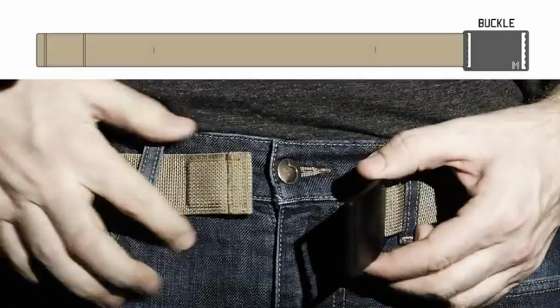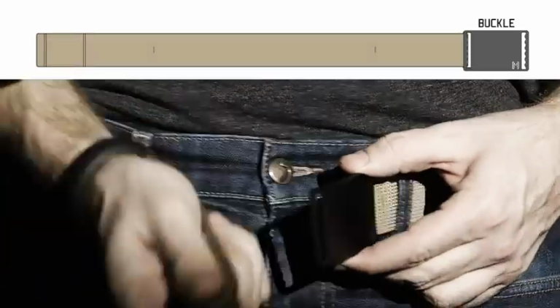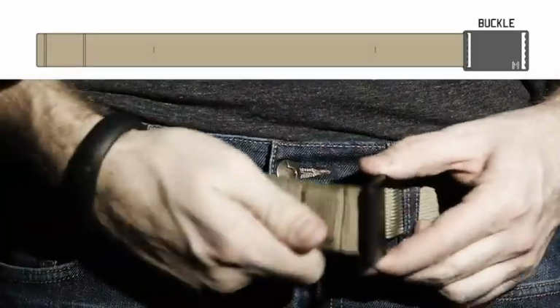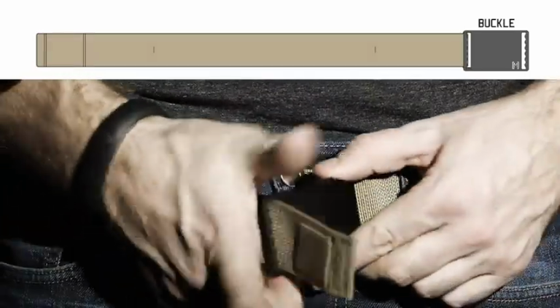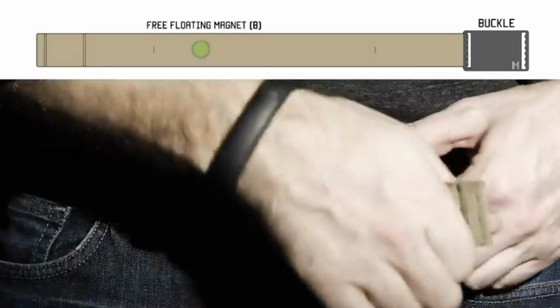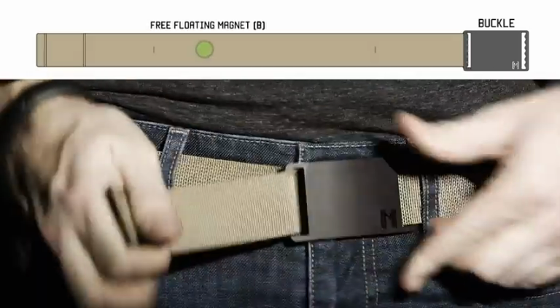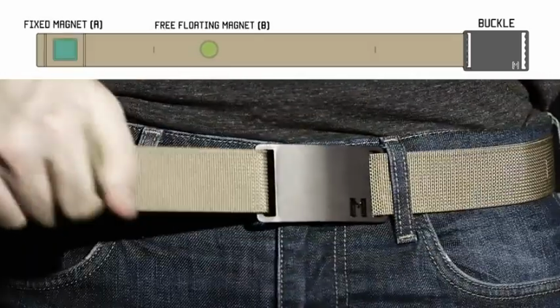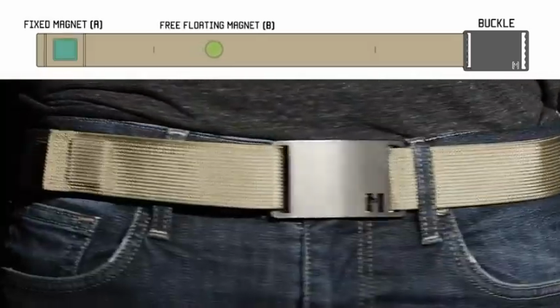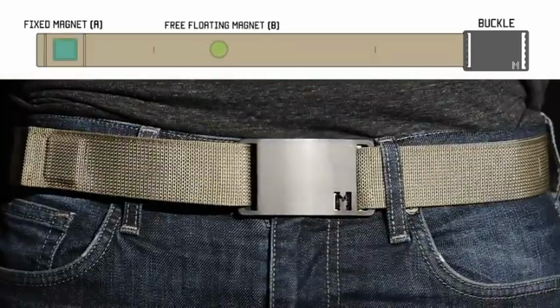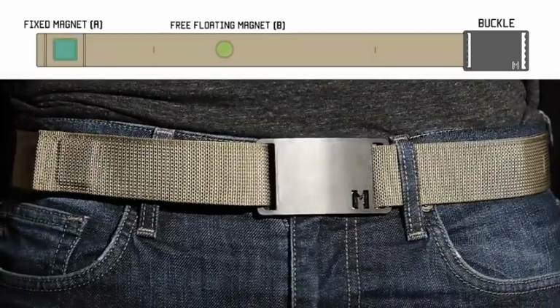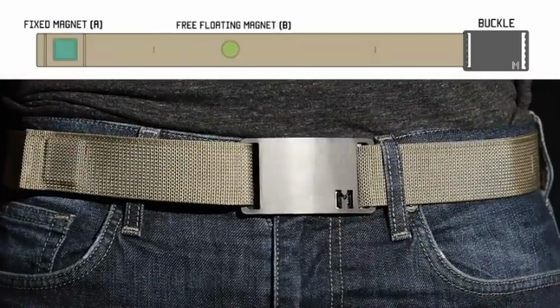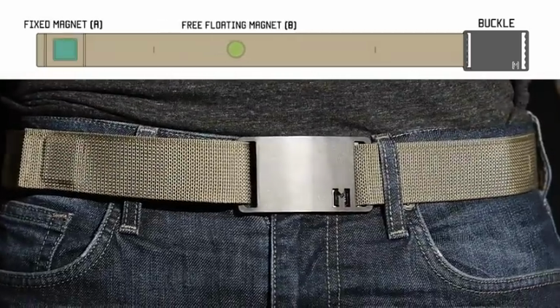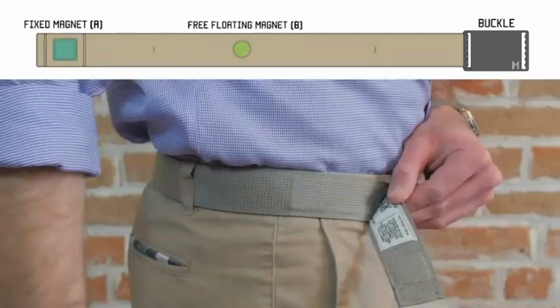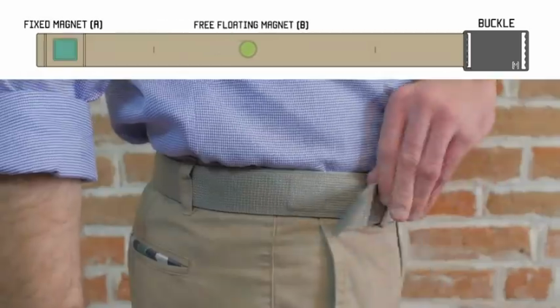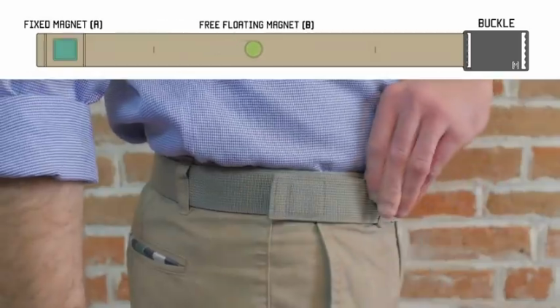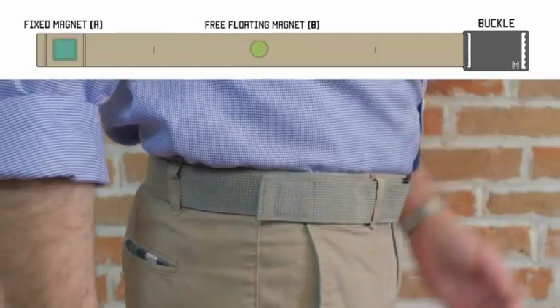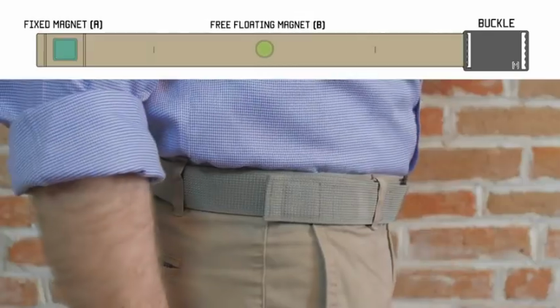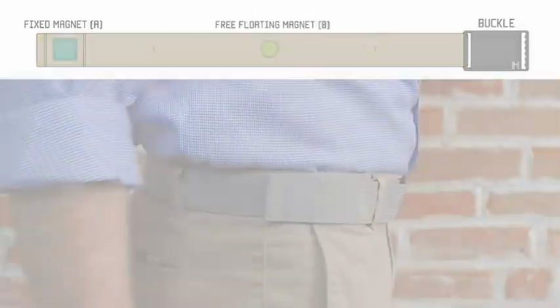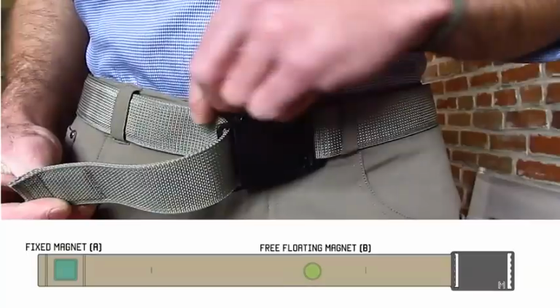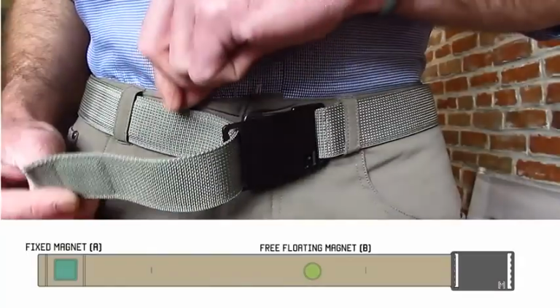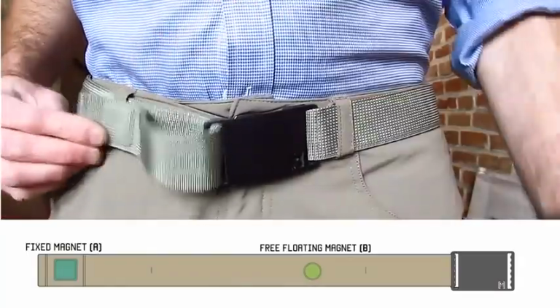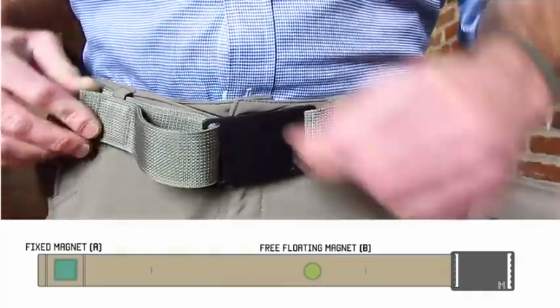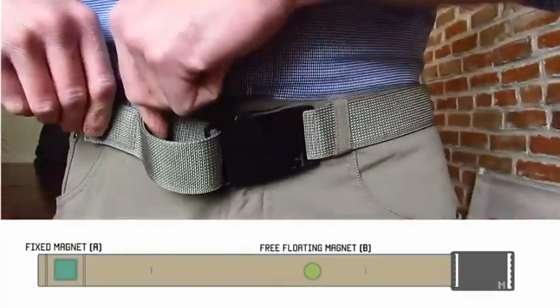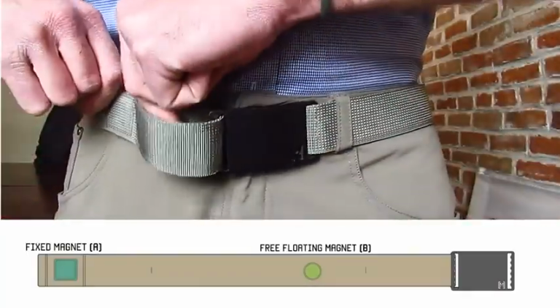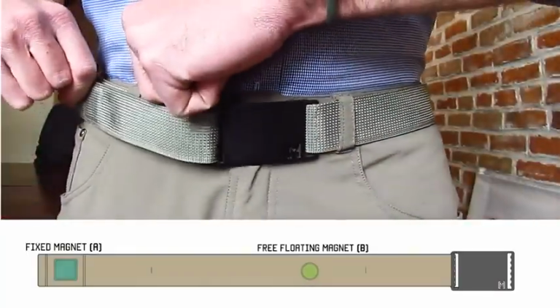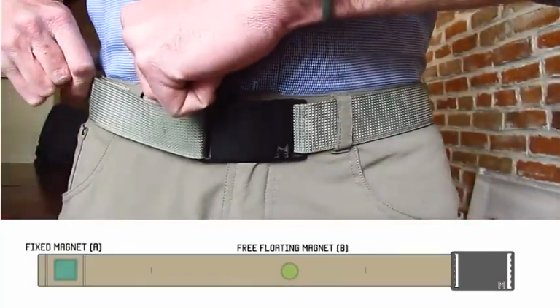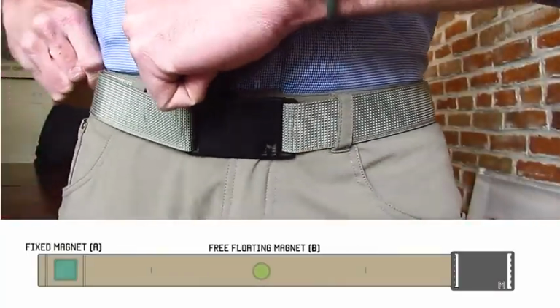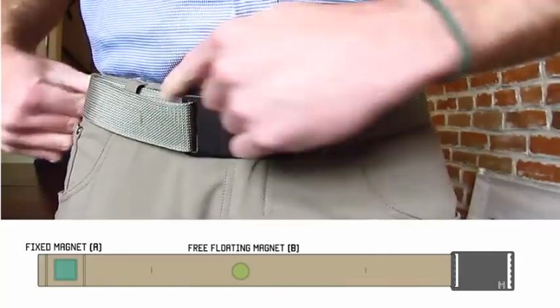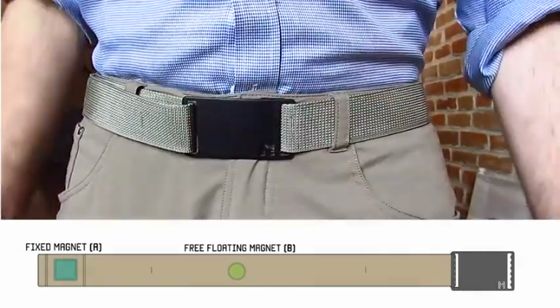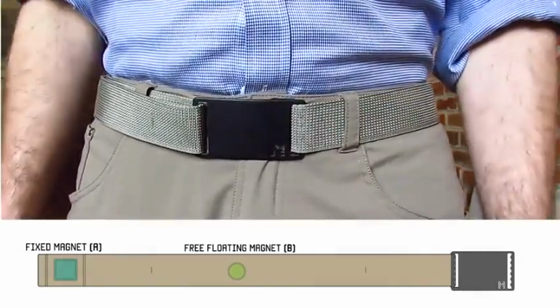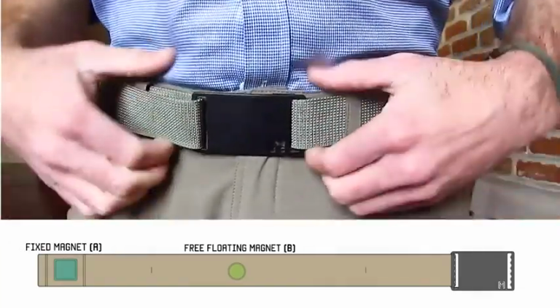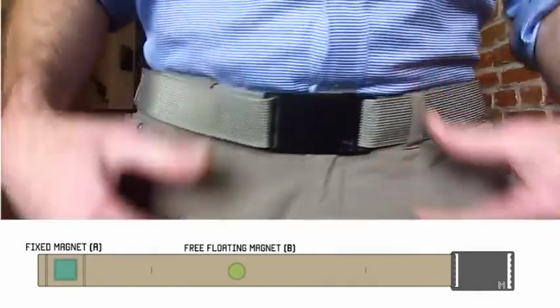Here's how the belt works. There's a floating magnet and a fixed magnet. You put the belt around your waist, attach the floating magnet to the fixed magnet — that's about it. You can slide the floating magnet and adjust it to your waistline, so if you get super skinny or chunky monkey, it still fits great.